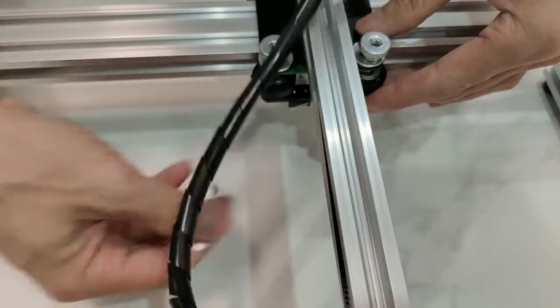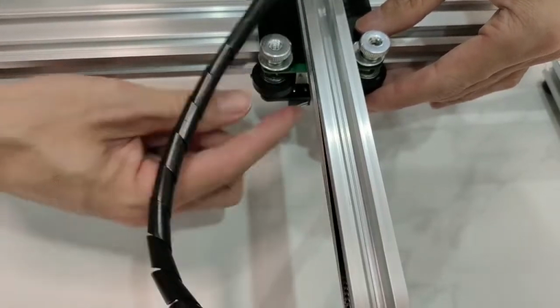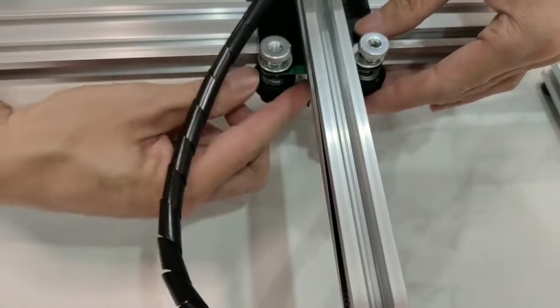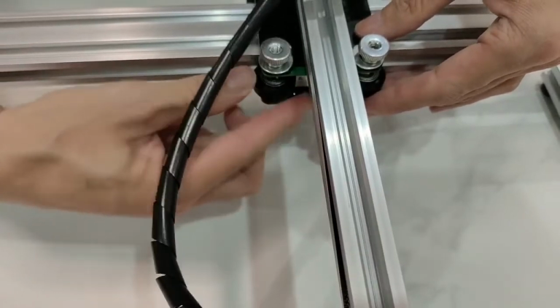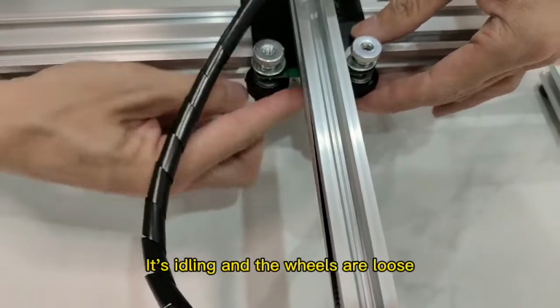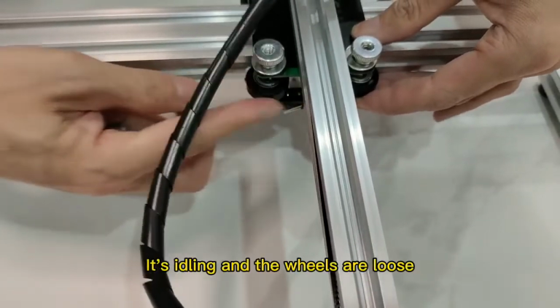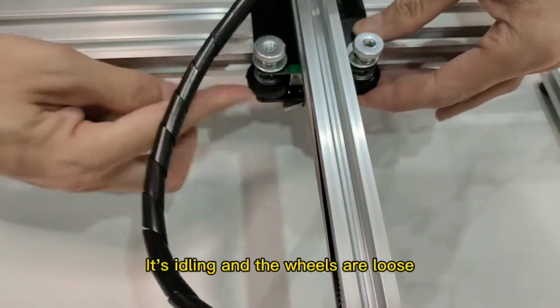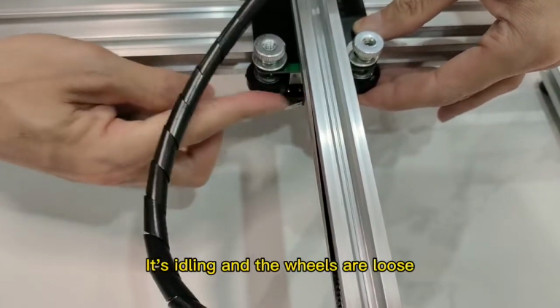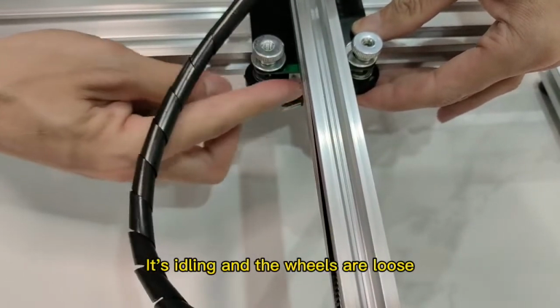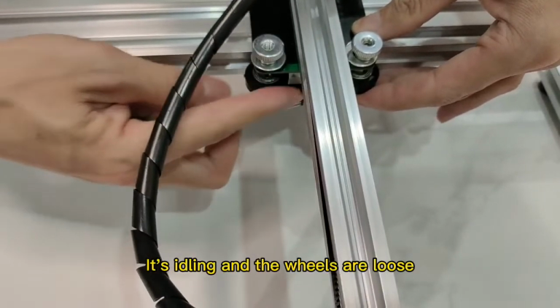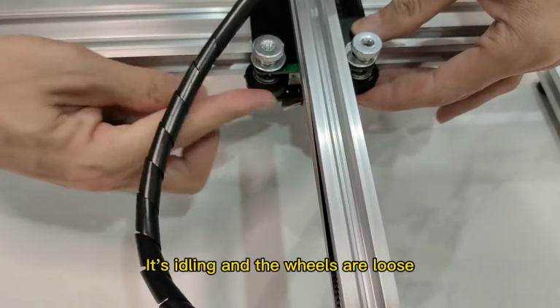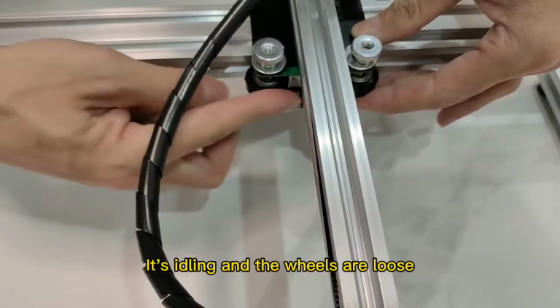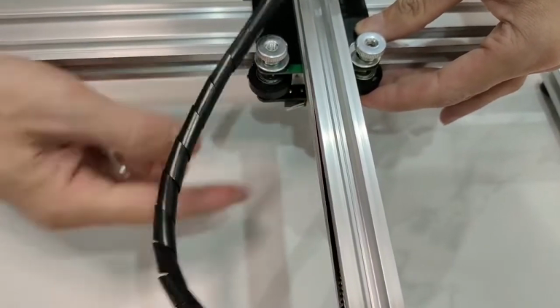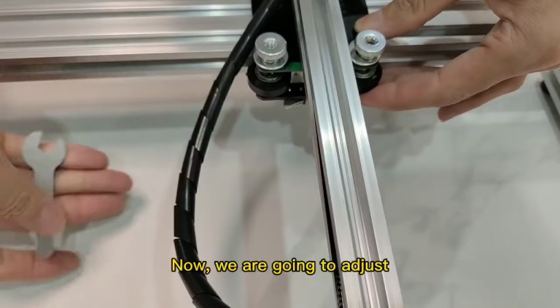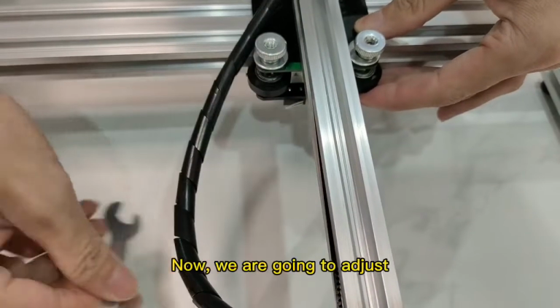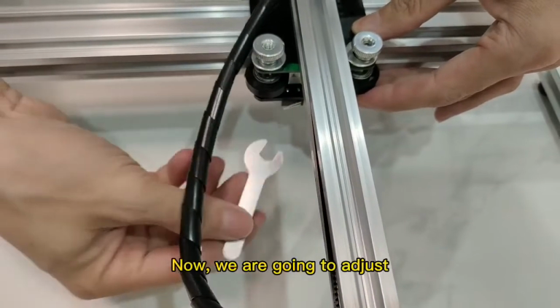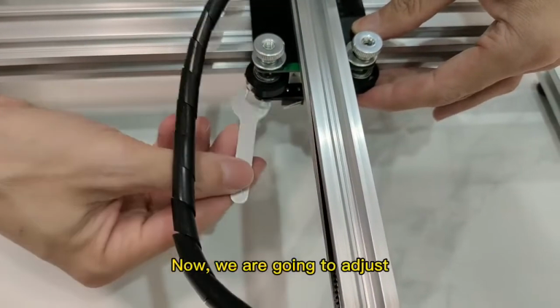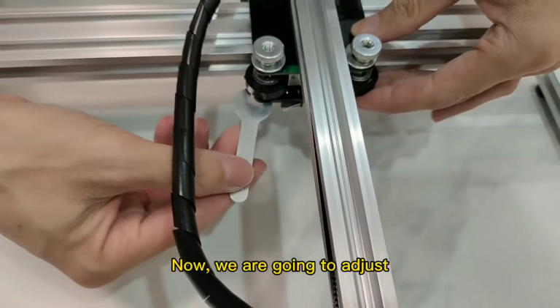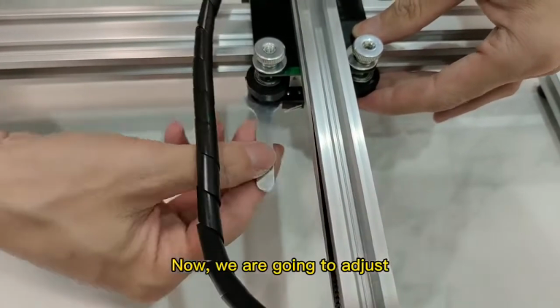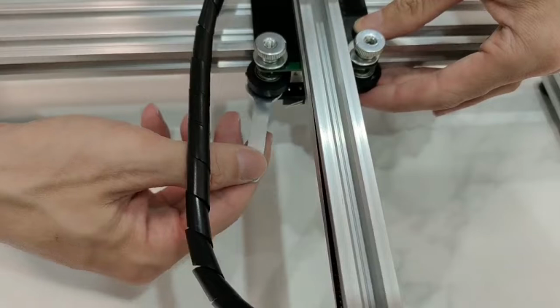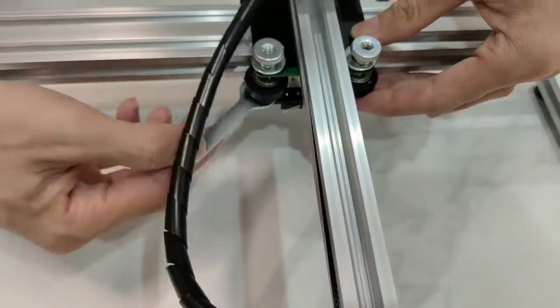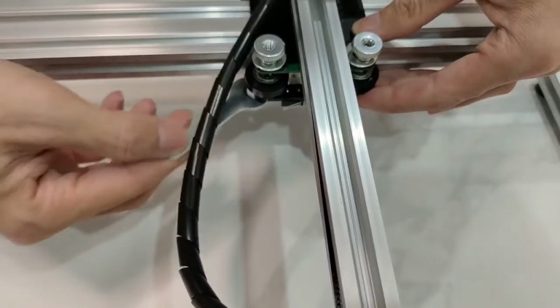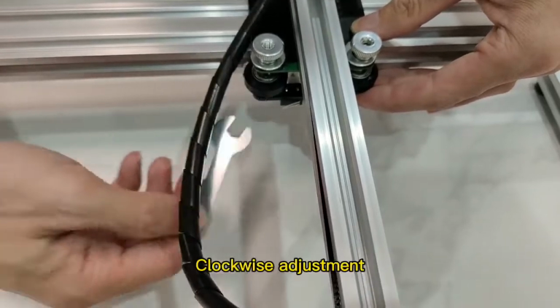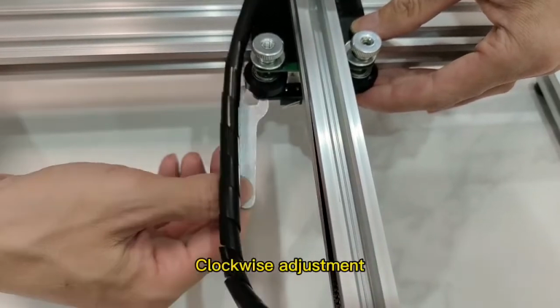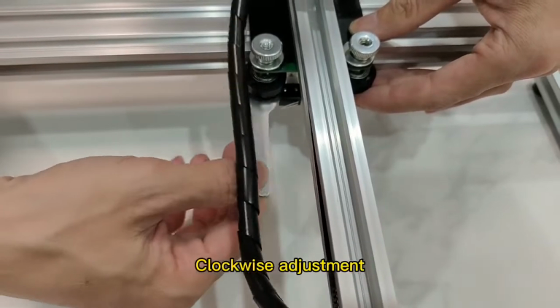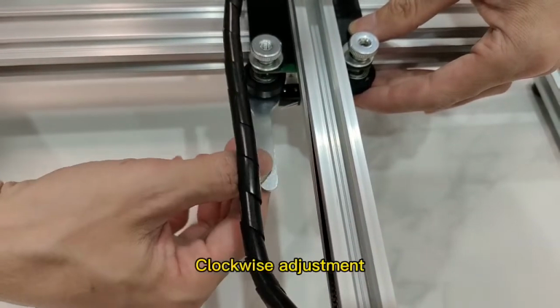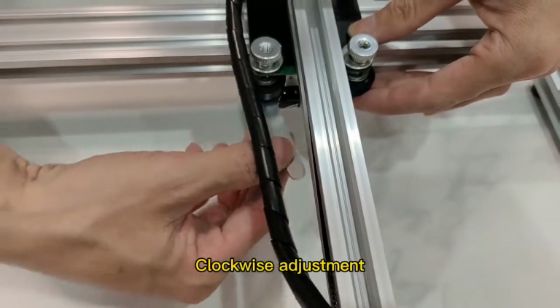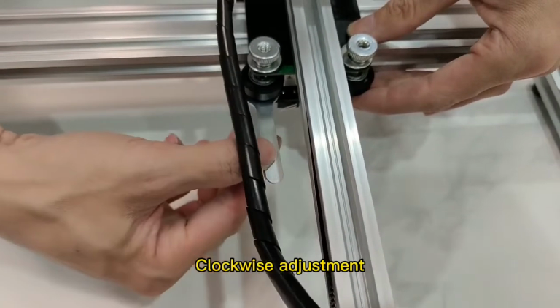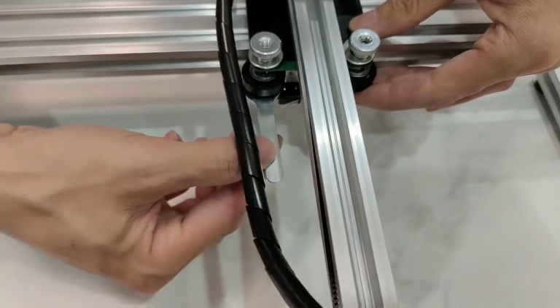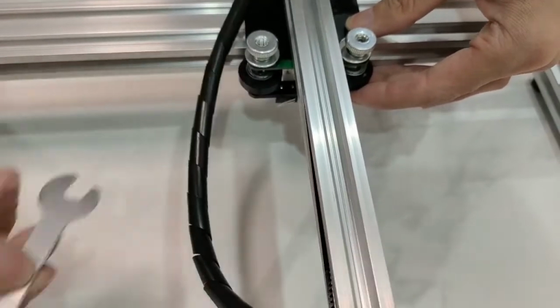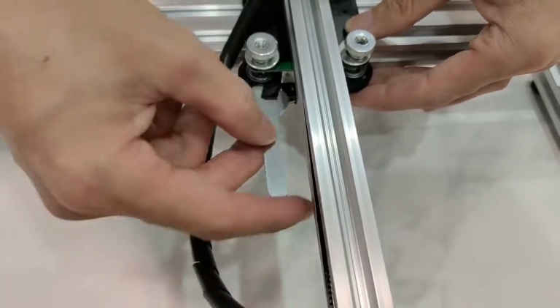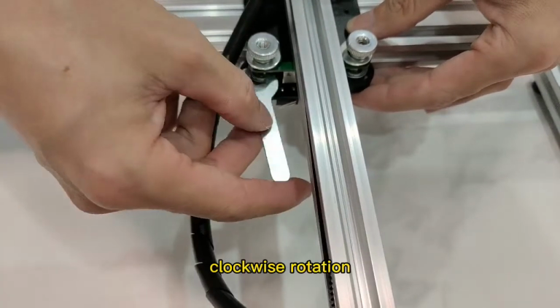It's idling and the wheels are loose. Now we are going to adjust — clockwise adjustment, clockwise rotation.